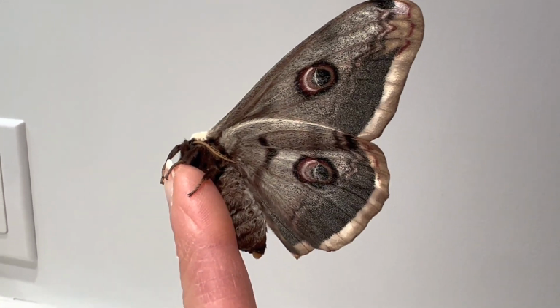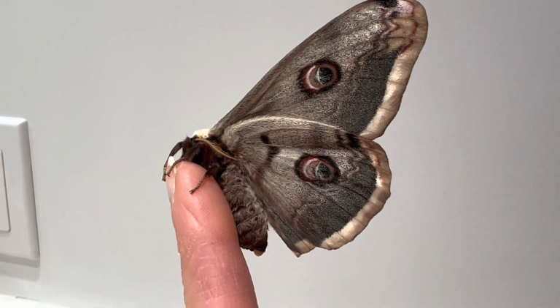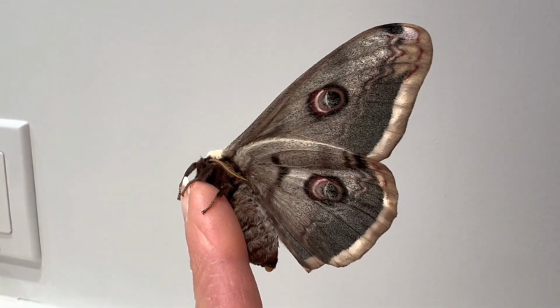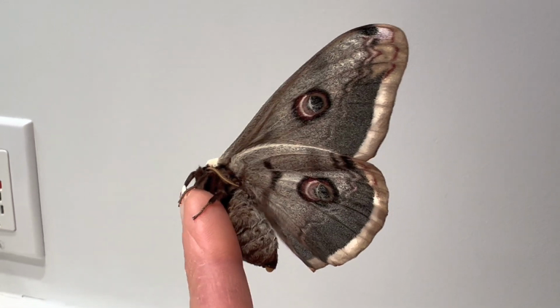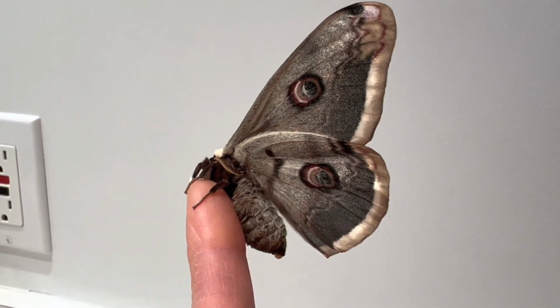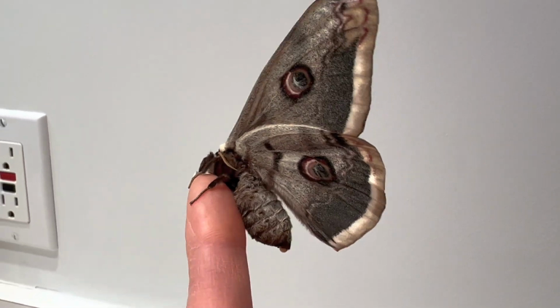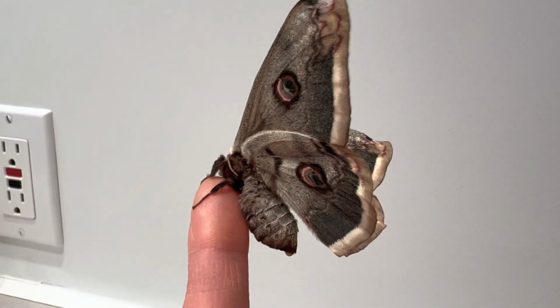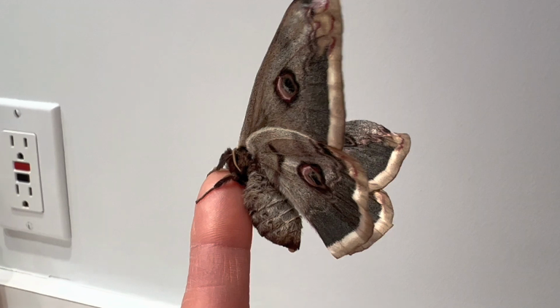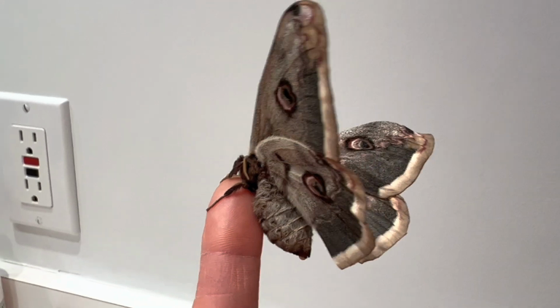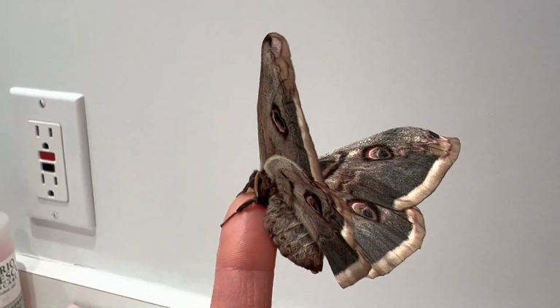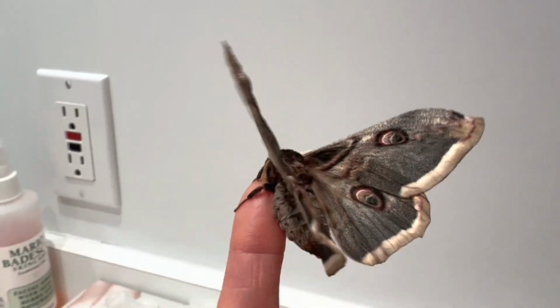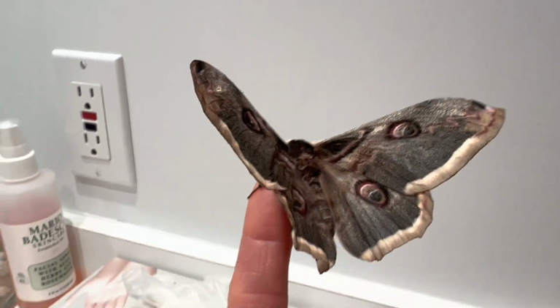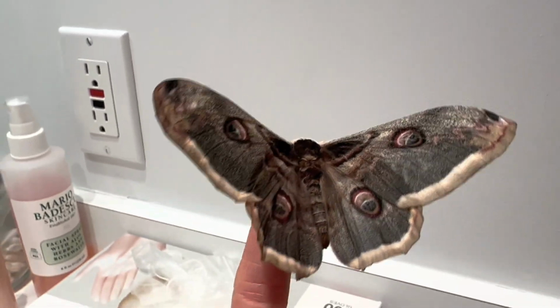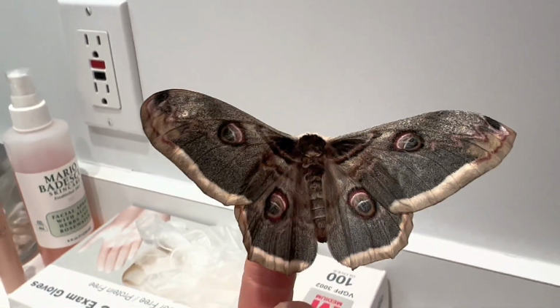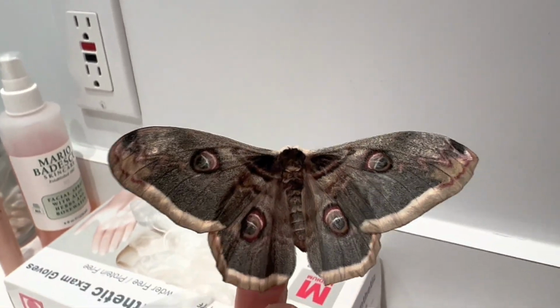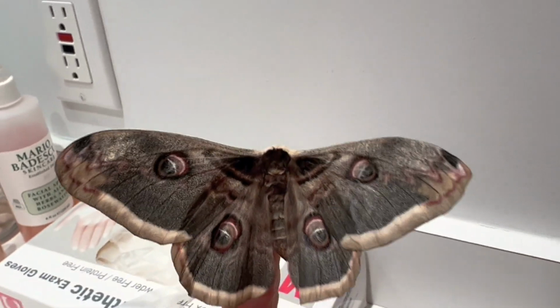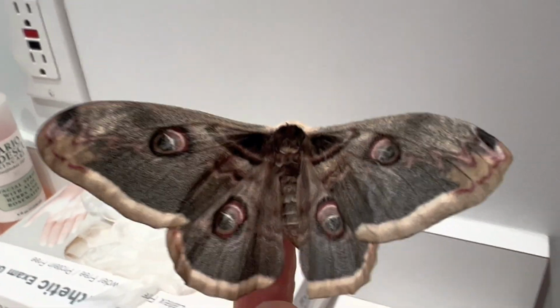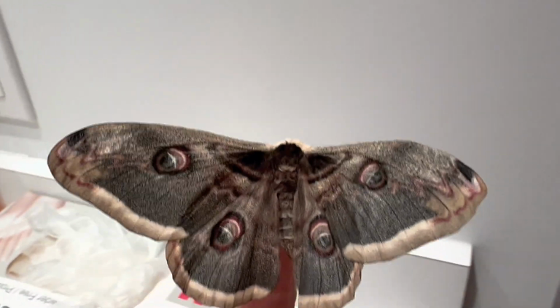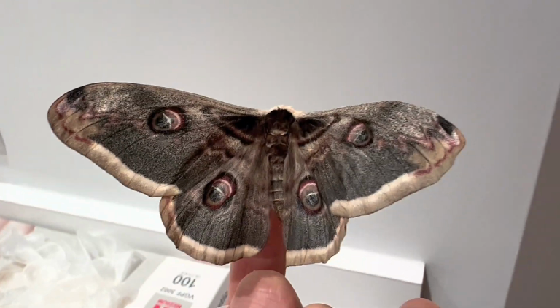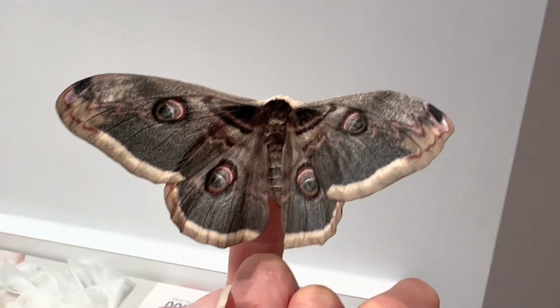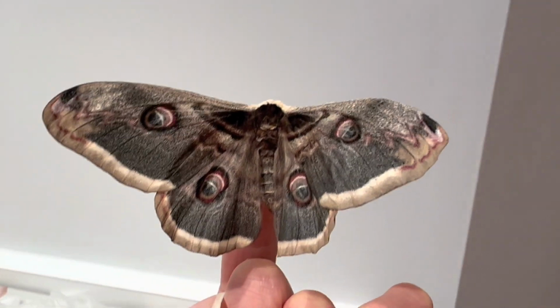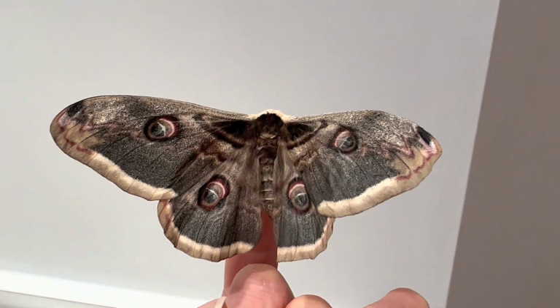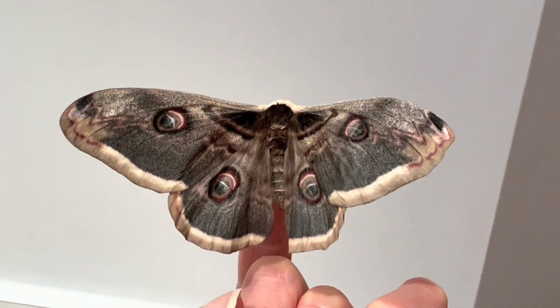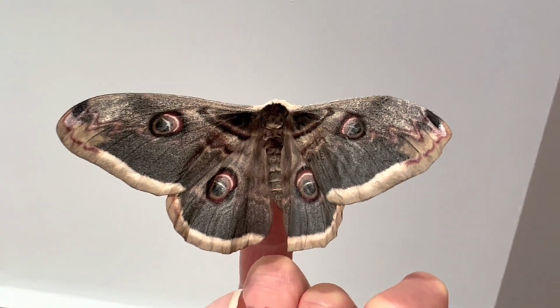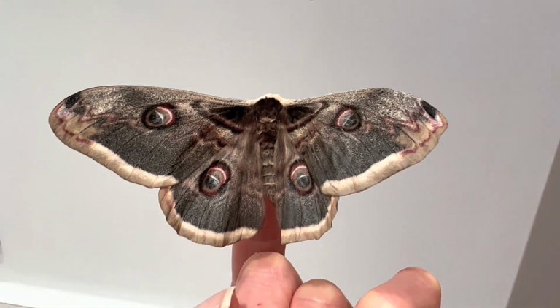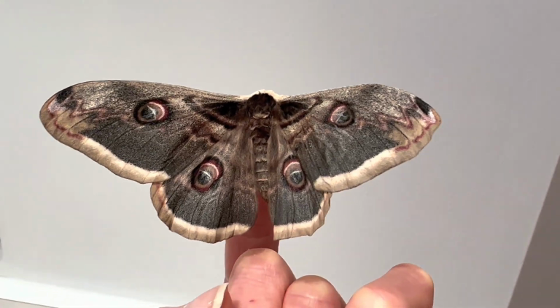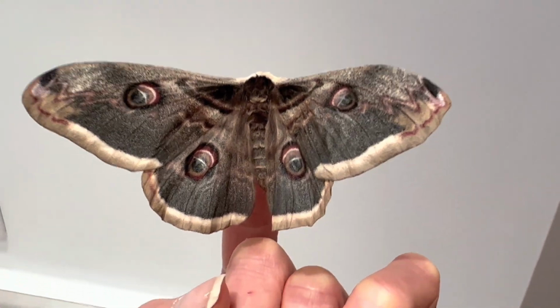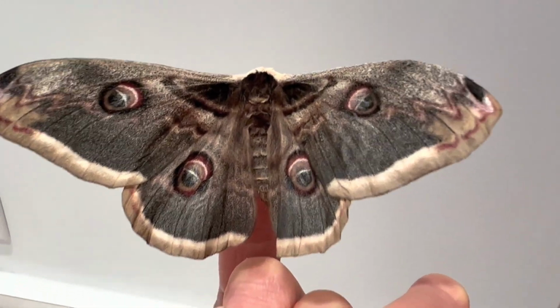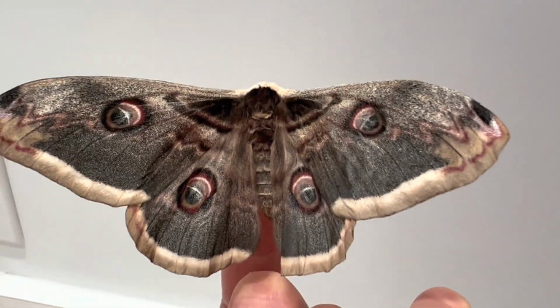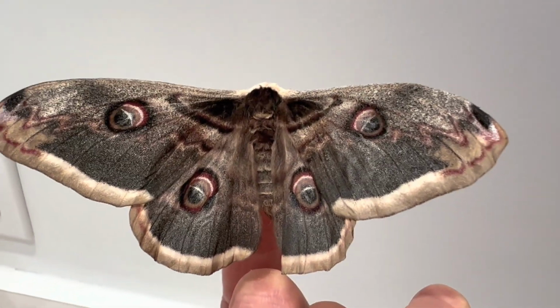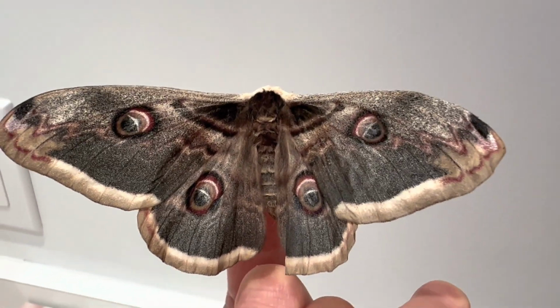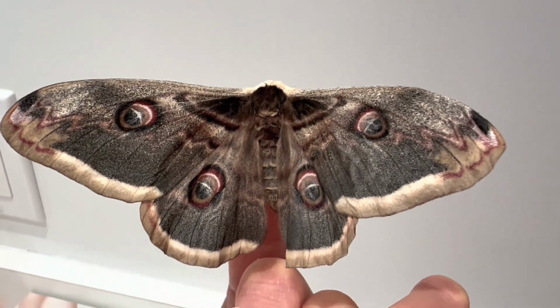They dislike humidity and prefer a hot, dry environment to thrive, and typically choose host plants such as pear, rose, and Persian walnut, although they will eat several other types of tree leaves as well.